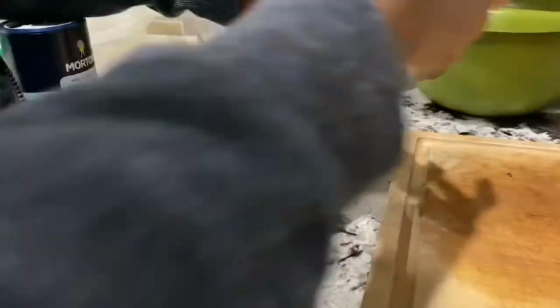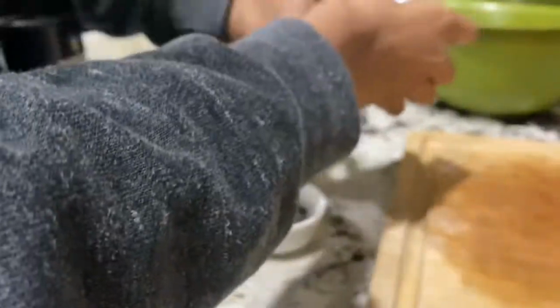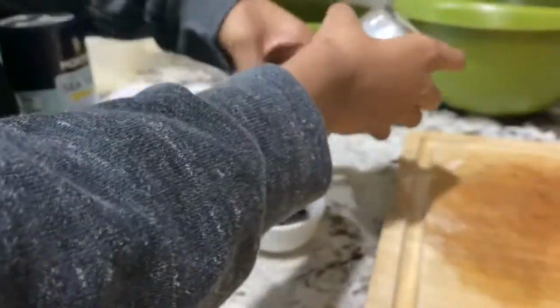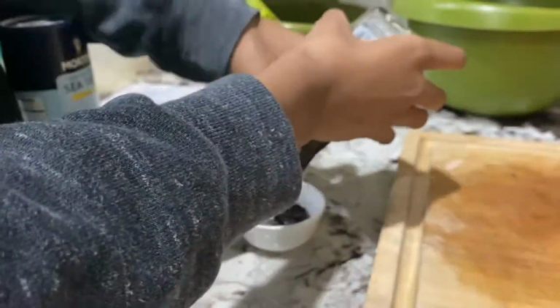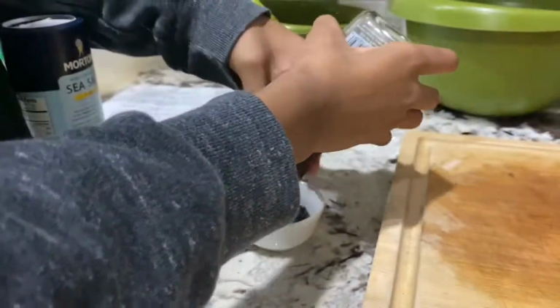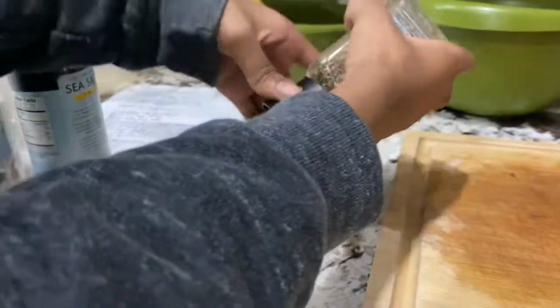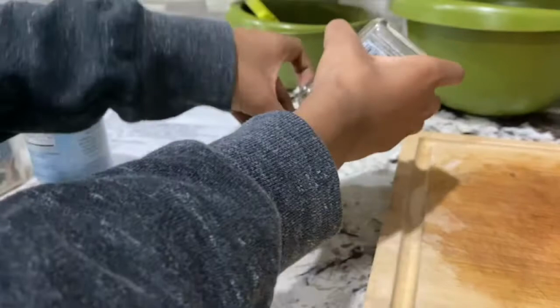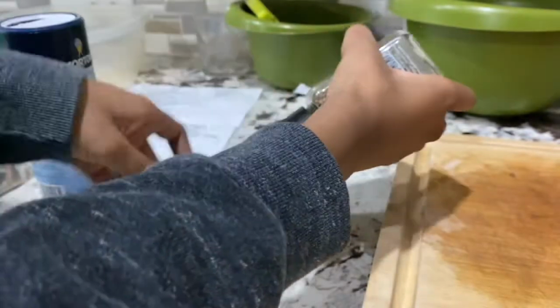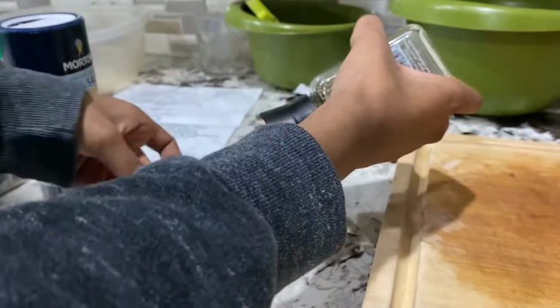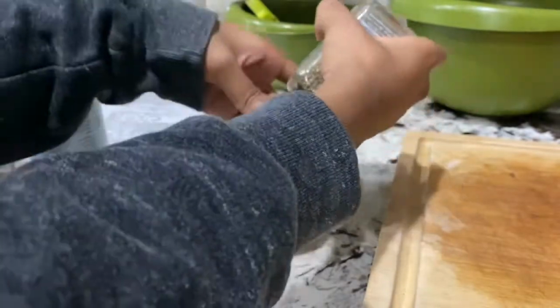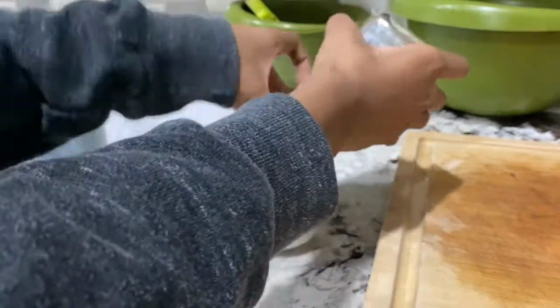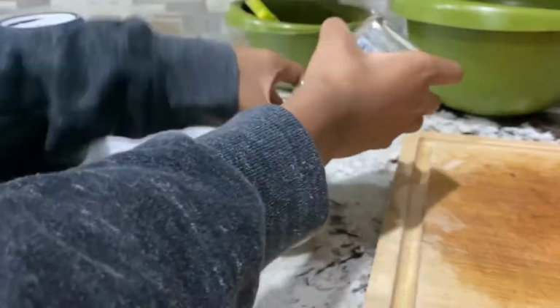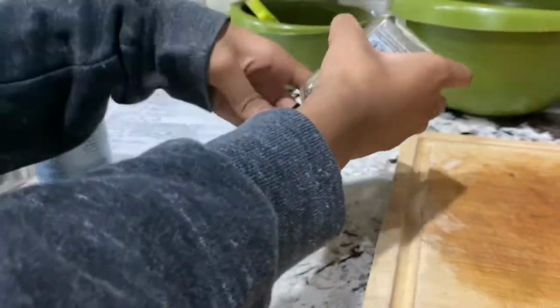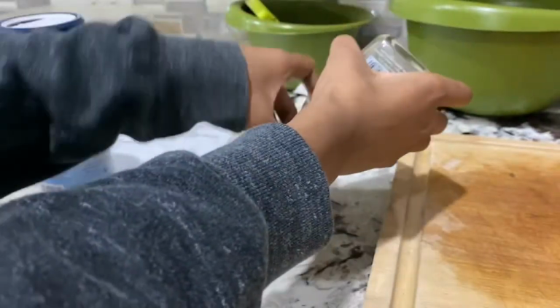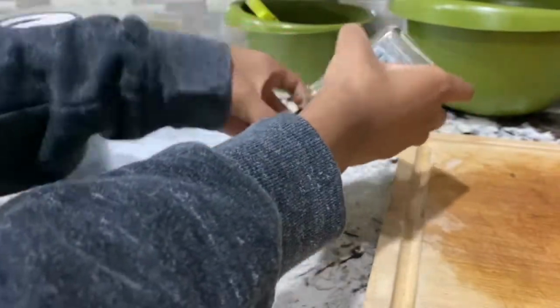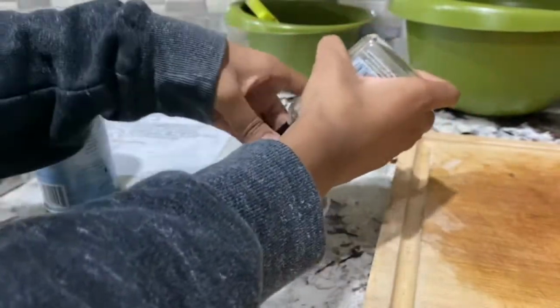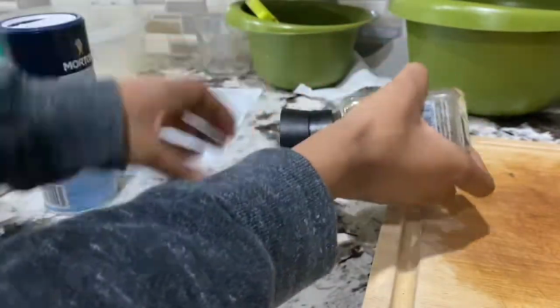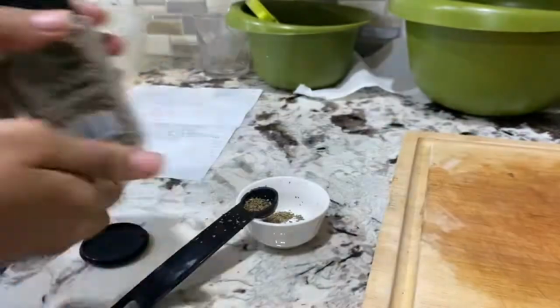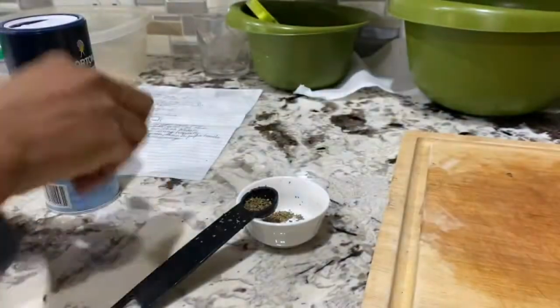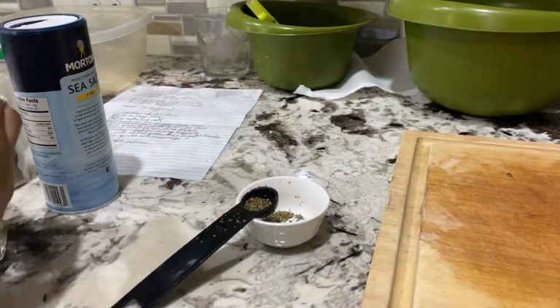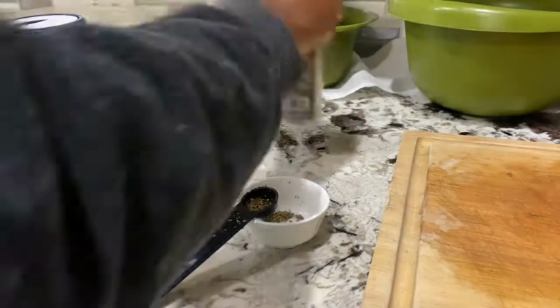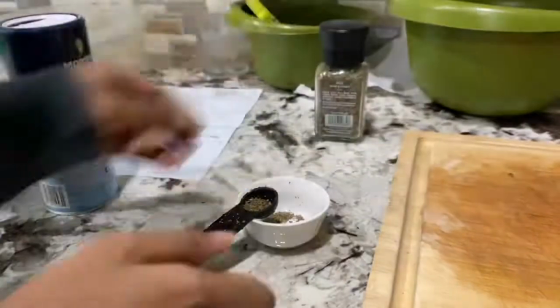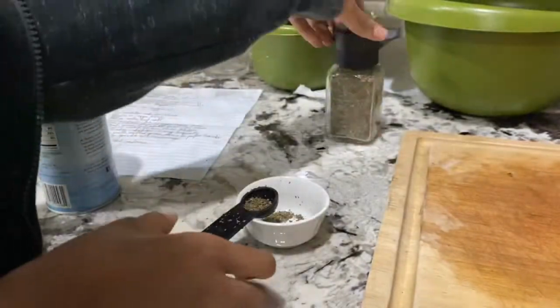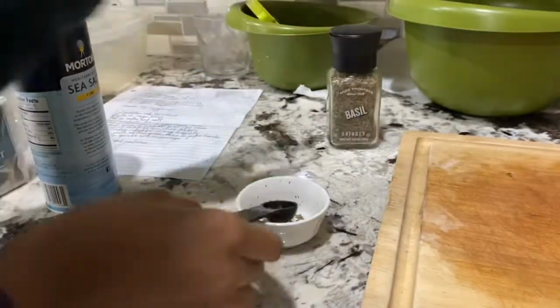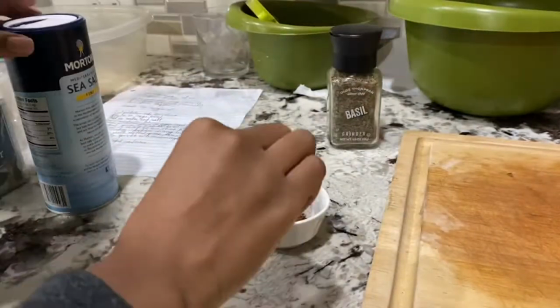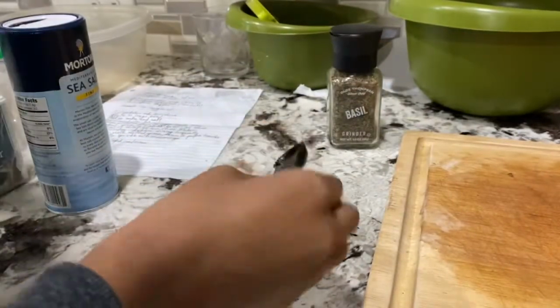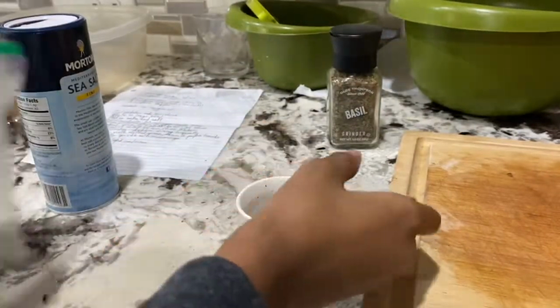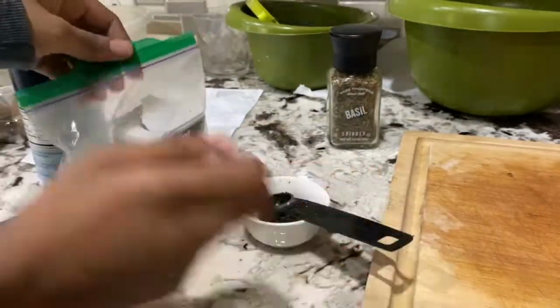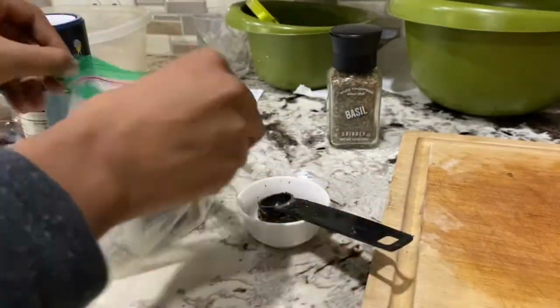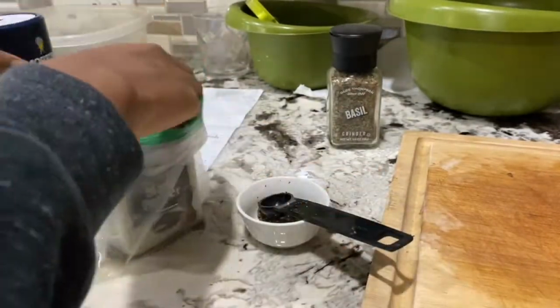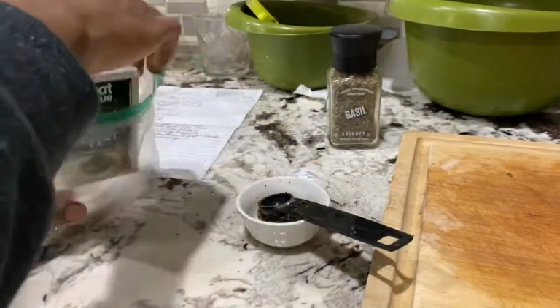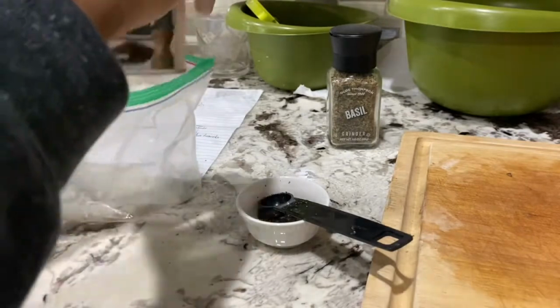After that, I made my chip seasoning by combining basil, sea salt, and black pepper in a tiny bowl. I'm using basil and sea salt as alternatives for garlic powder and celery salt because I don't have those — so if you do have those, use those instead.